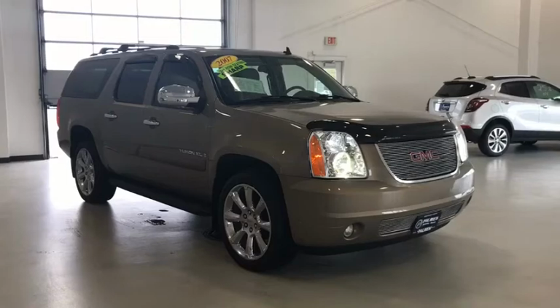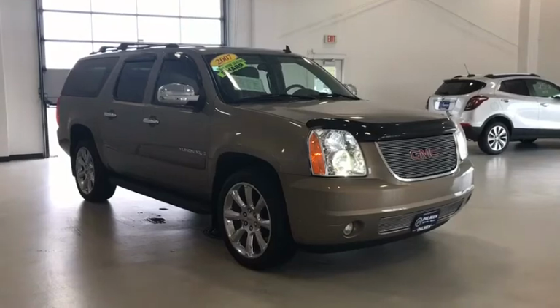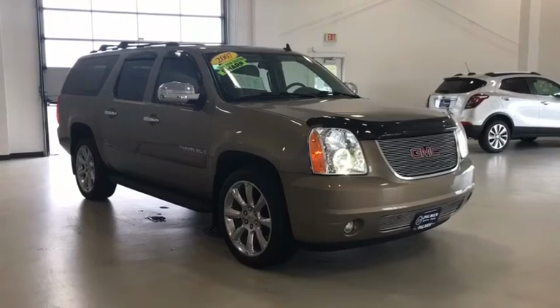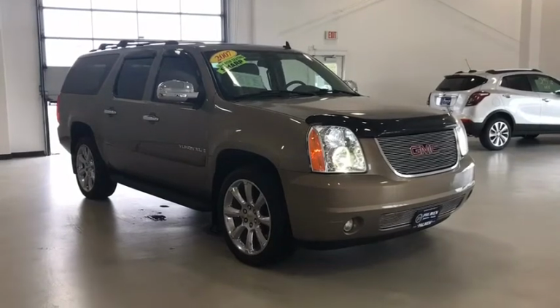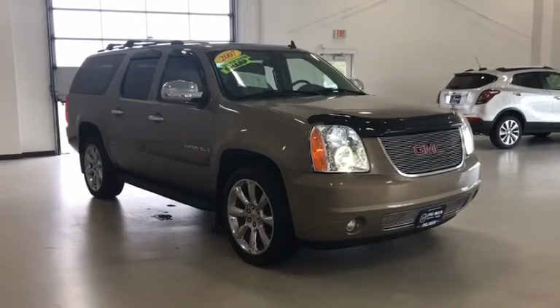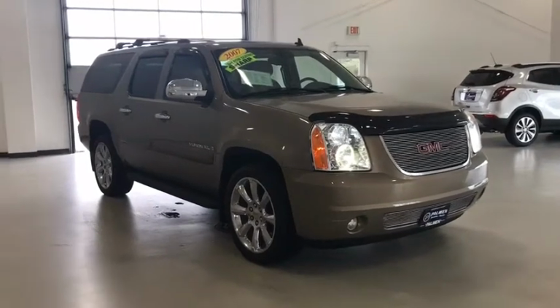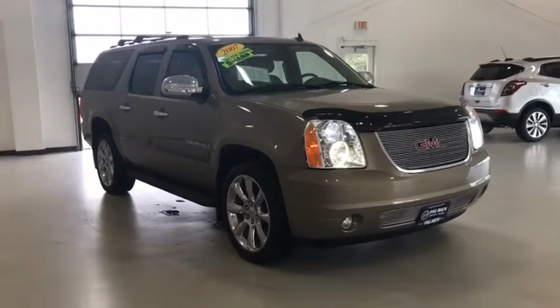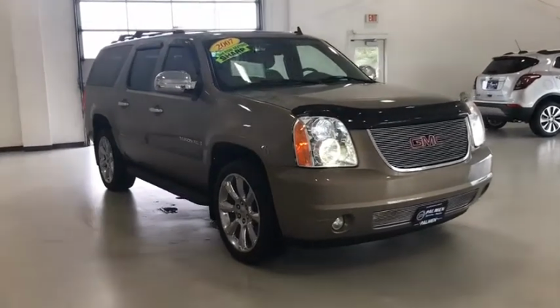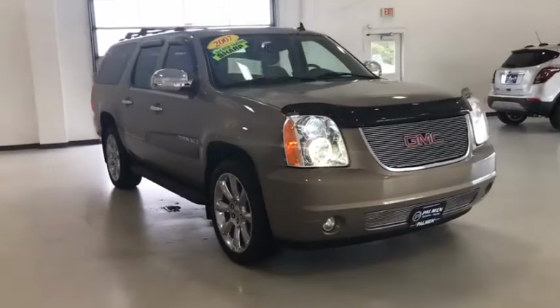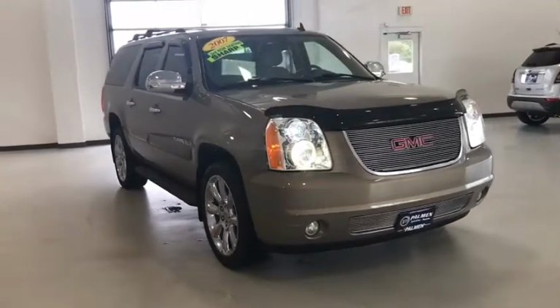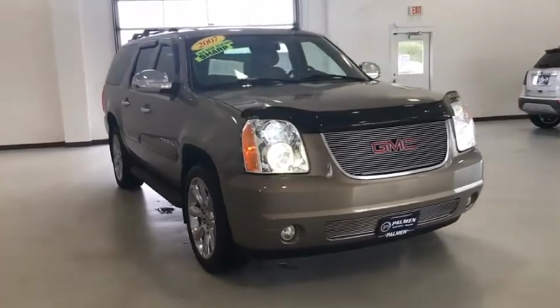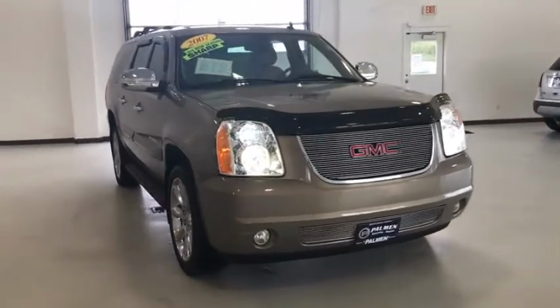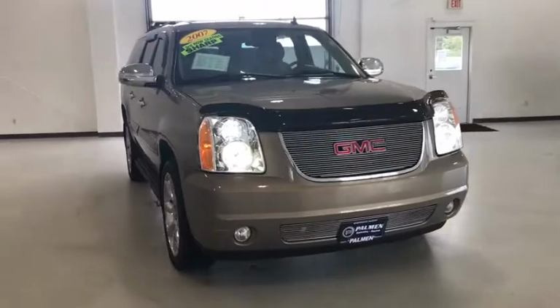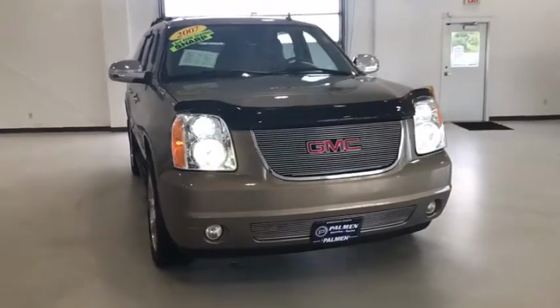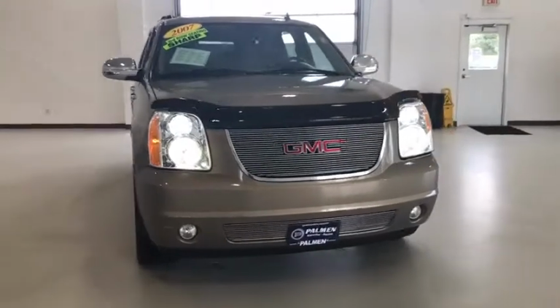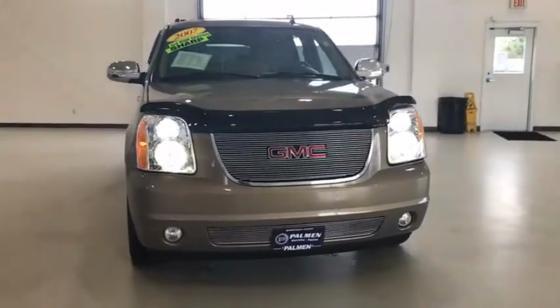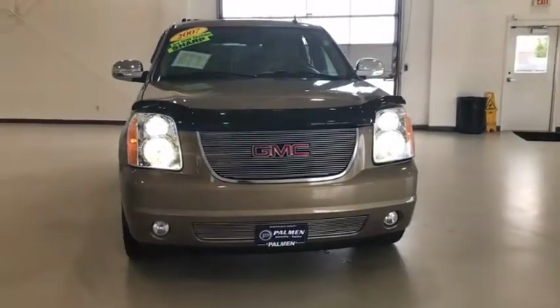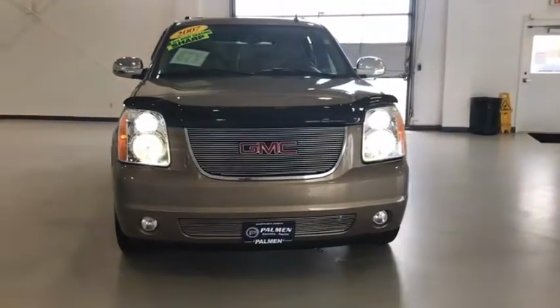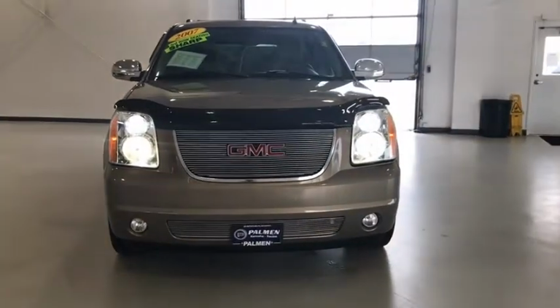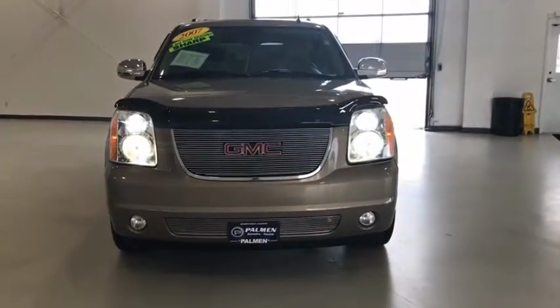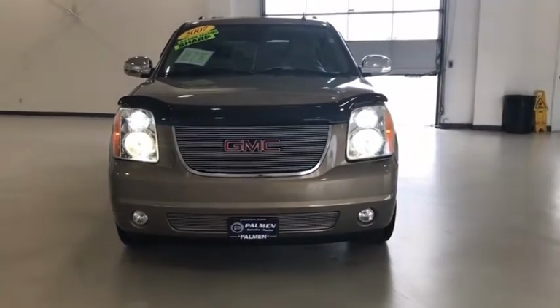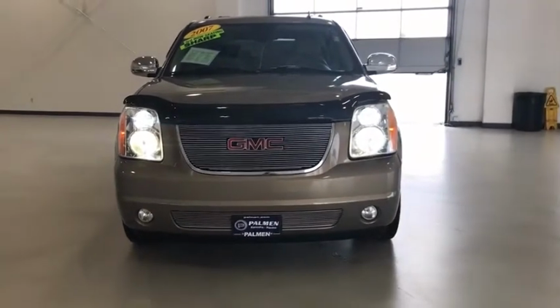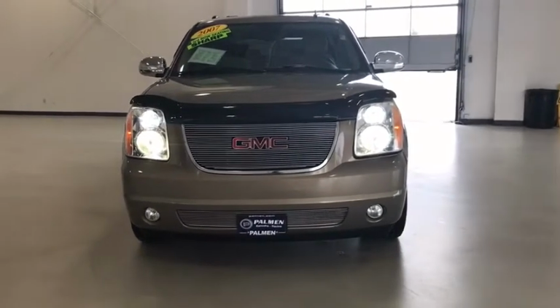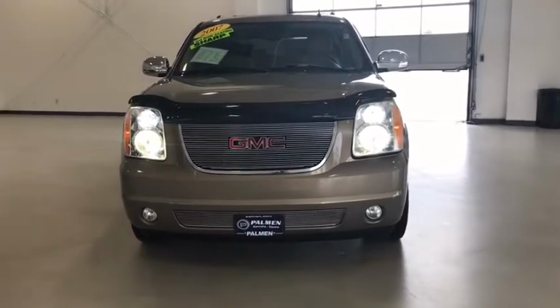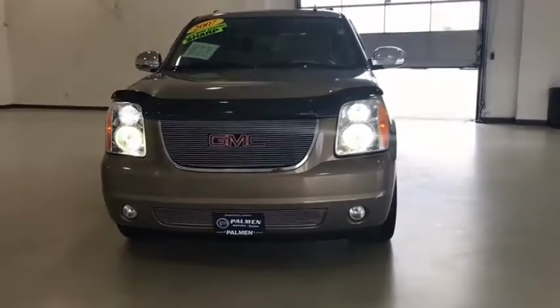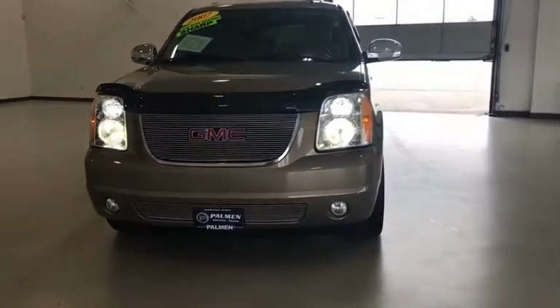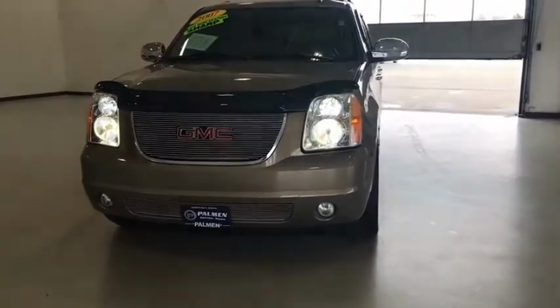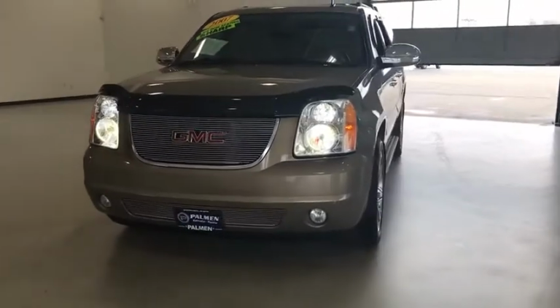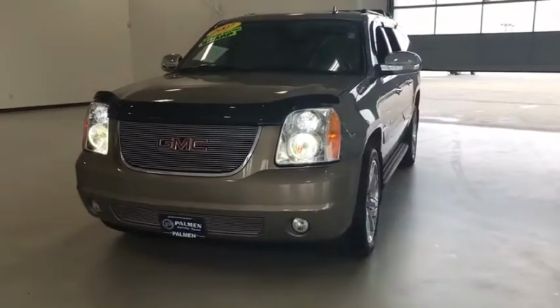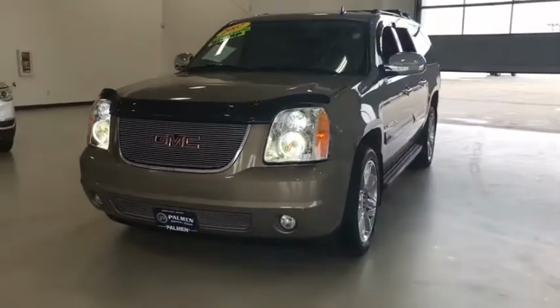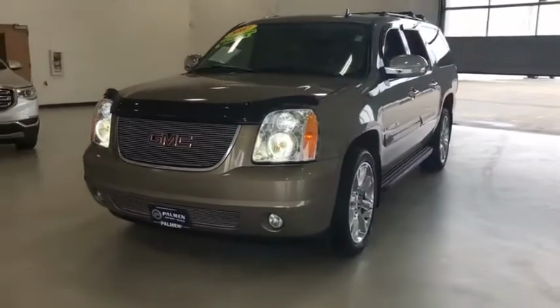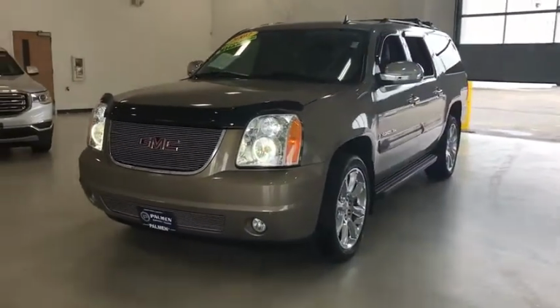Looking for the right vehicle? Check out the 2007 GMC Yukon XL. The GMC Yukon XL is a great choice for families who need a full-size SUV with maximum seating. The looks don't hurt either.